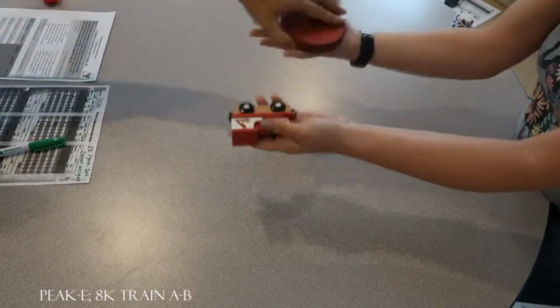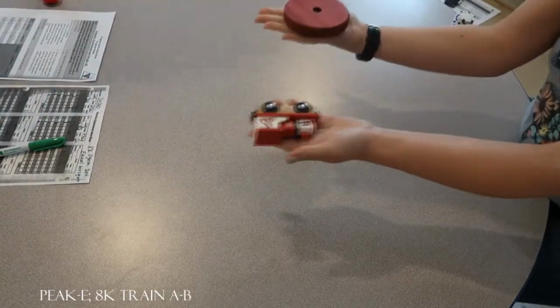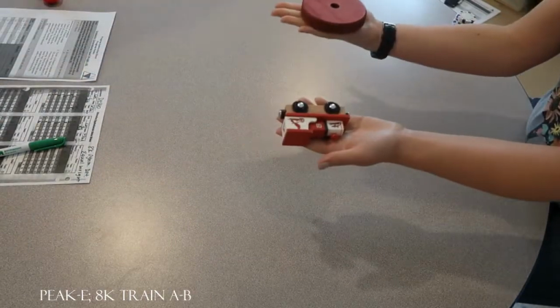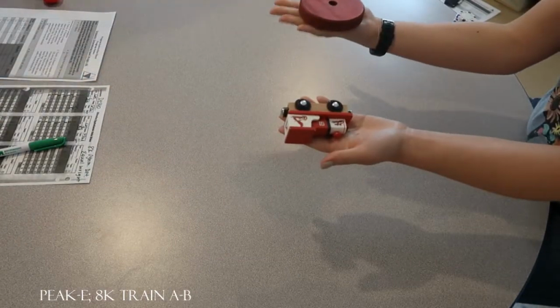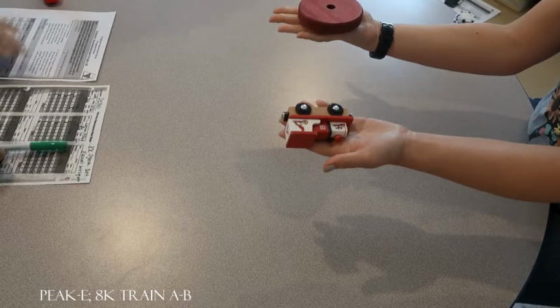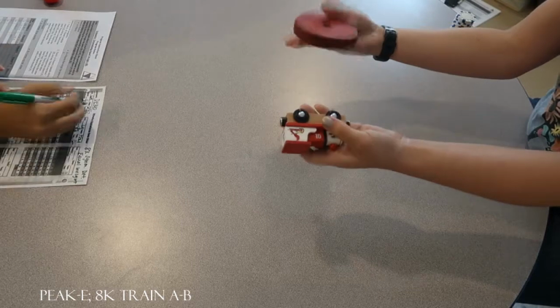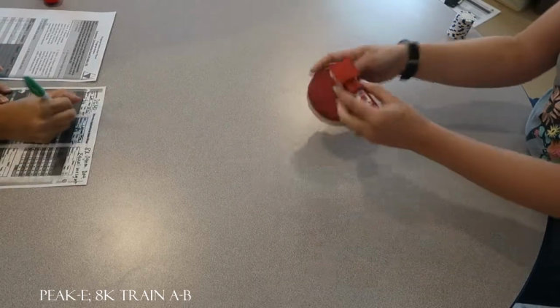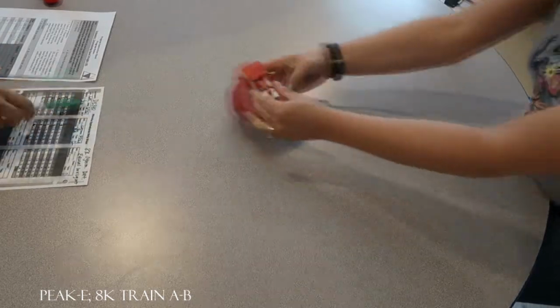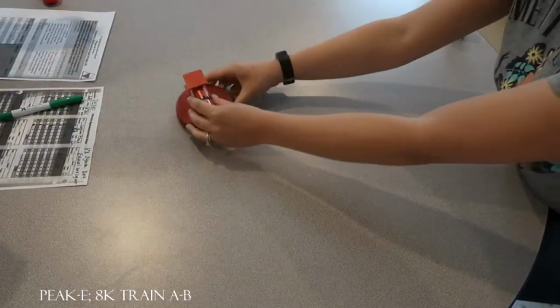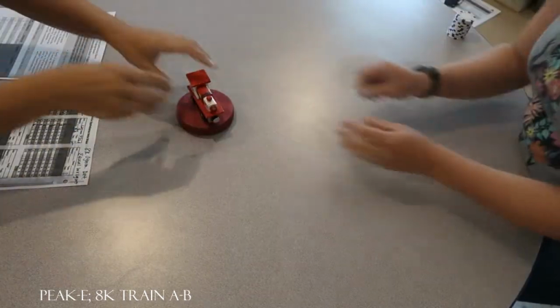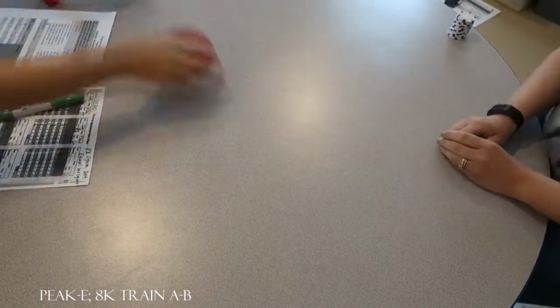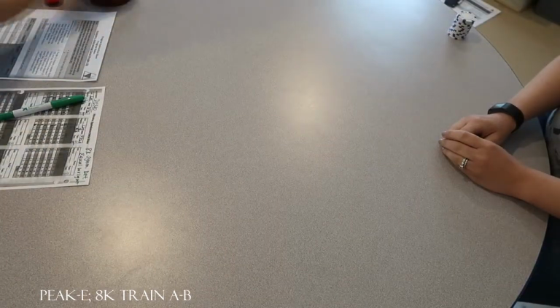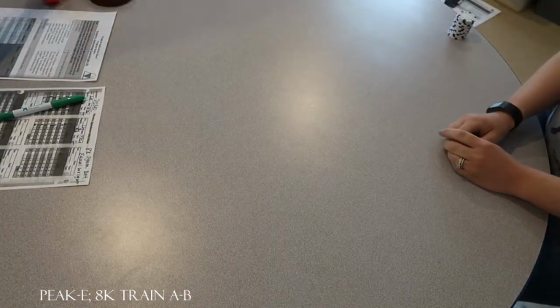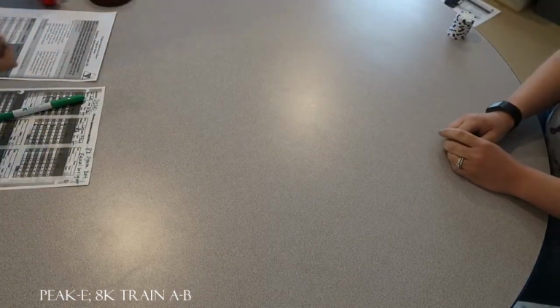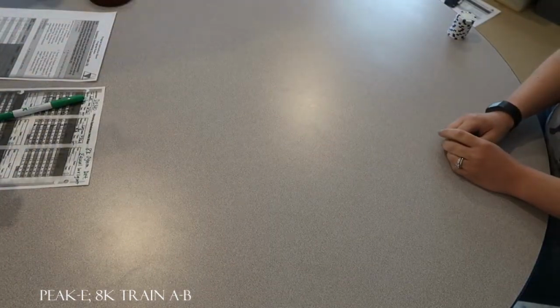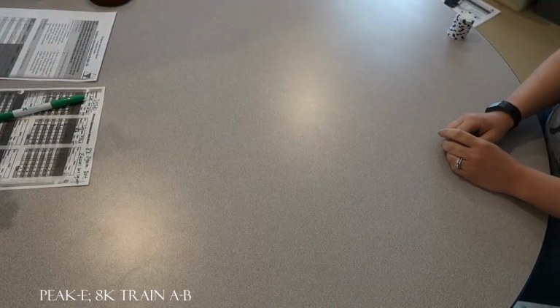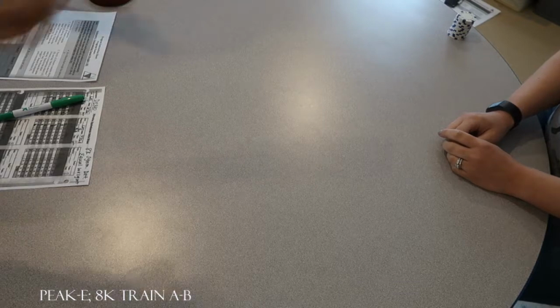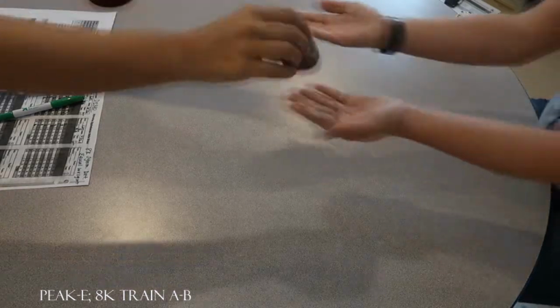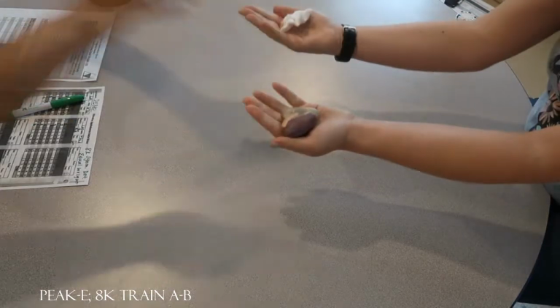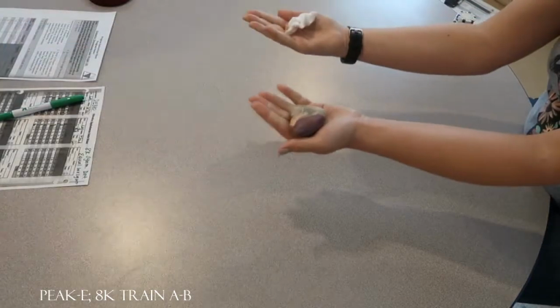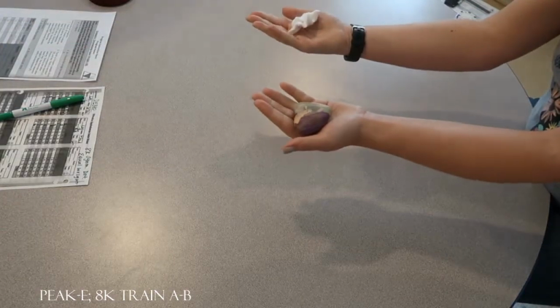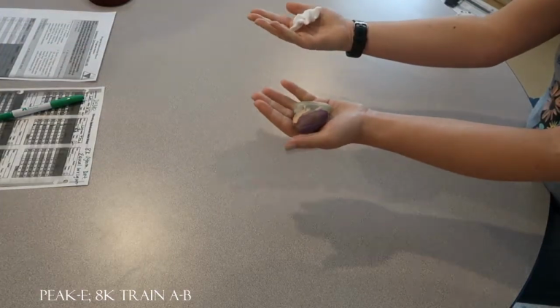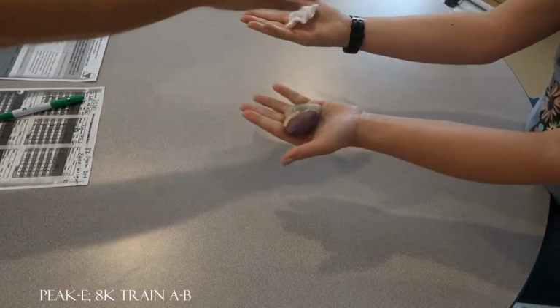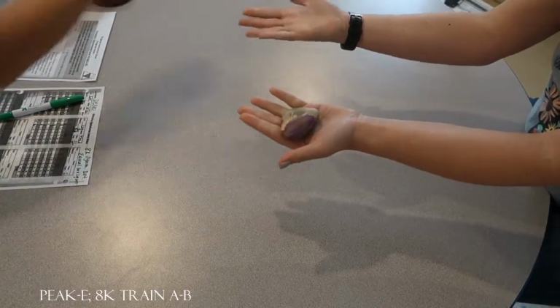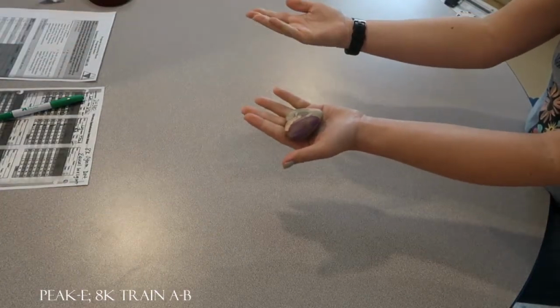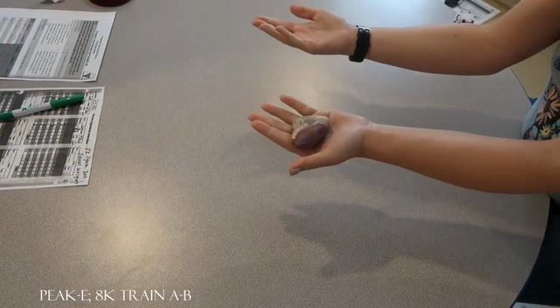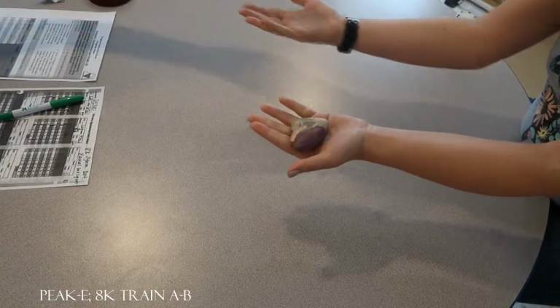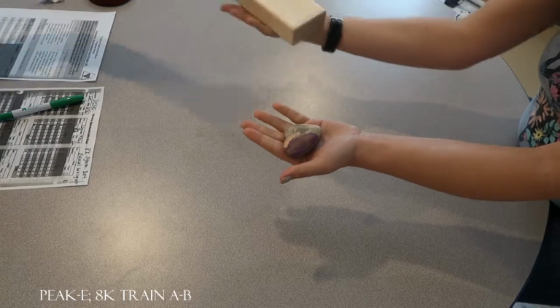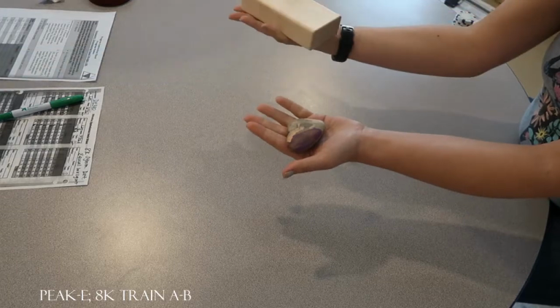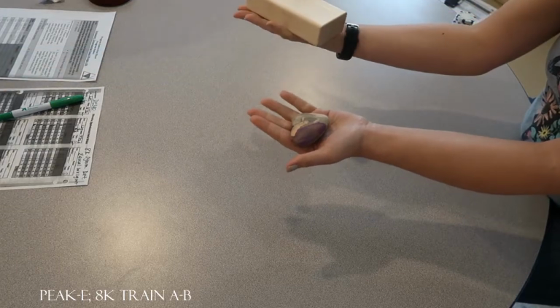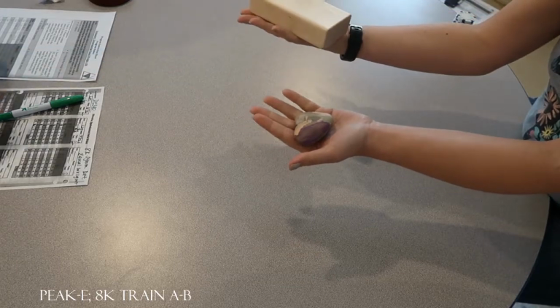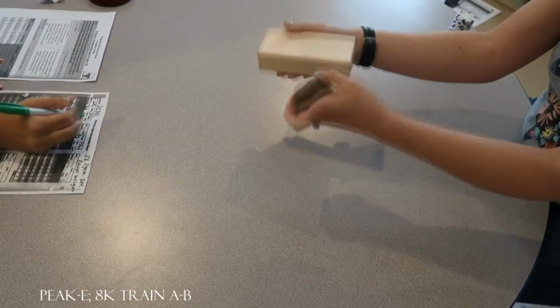Are those the same weight? Yes. Very good. Are those the same weight? No. Good. Are those the same weight? Yes. Very good.